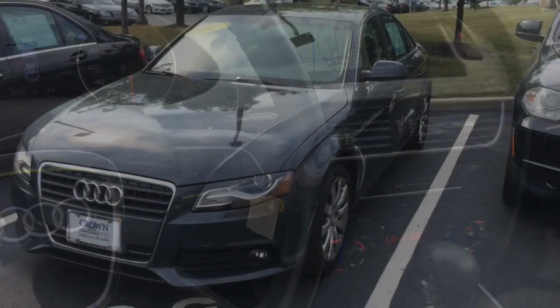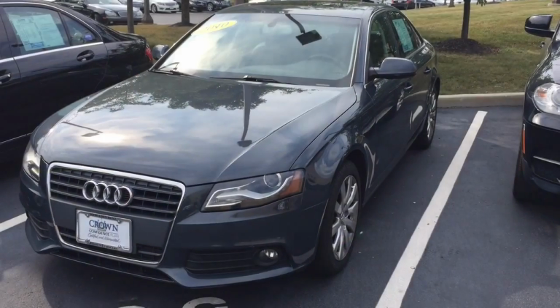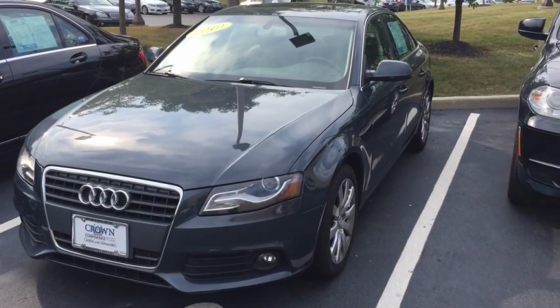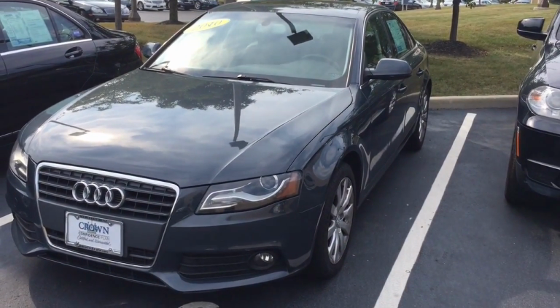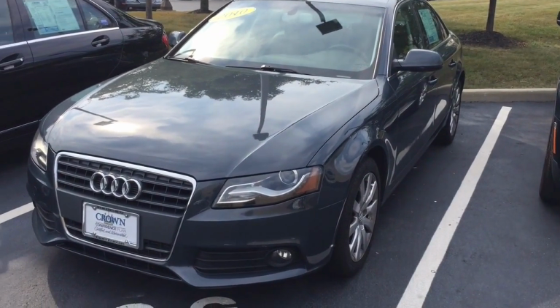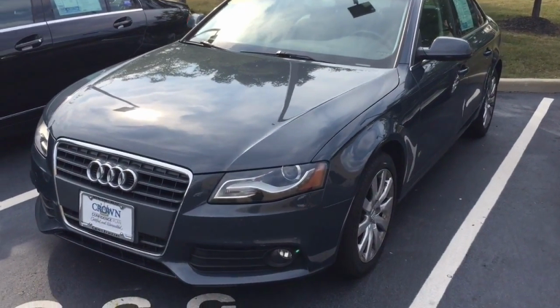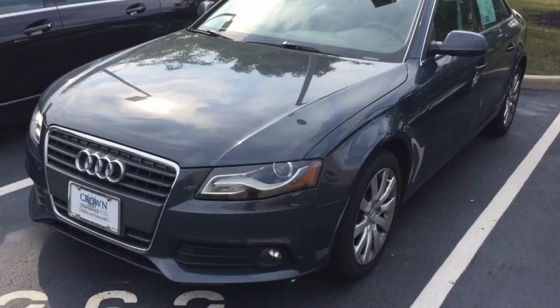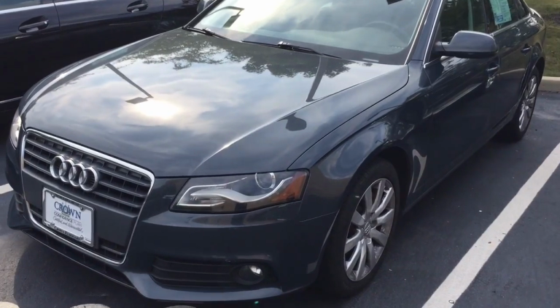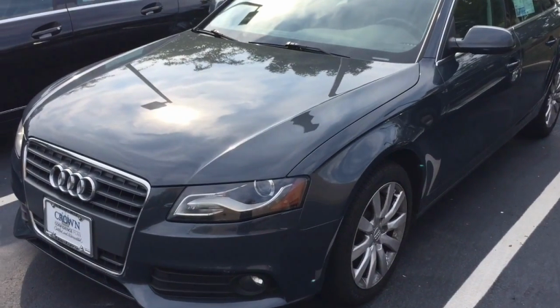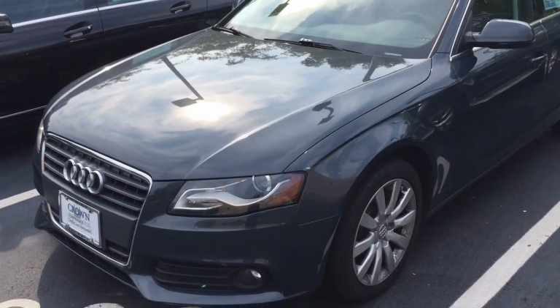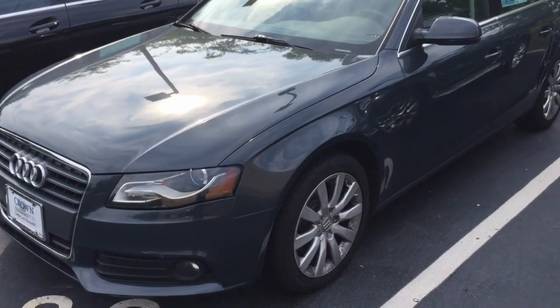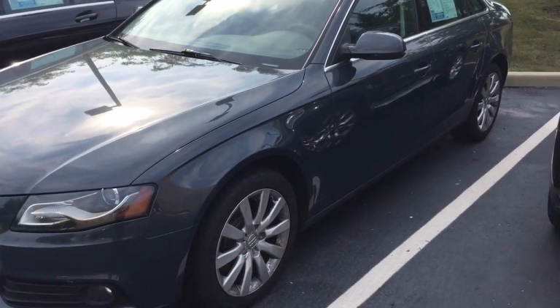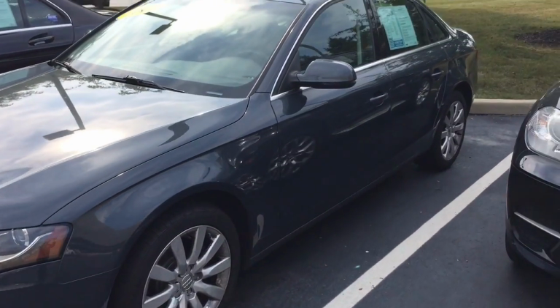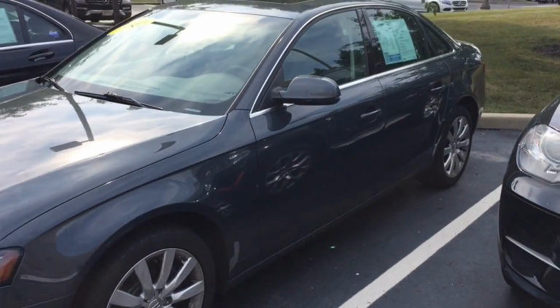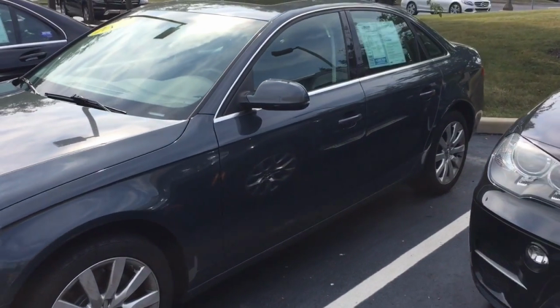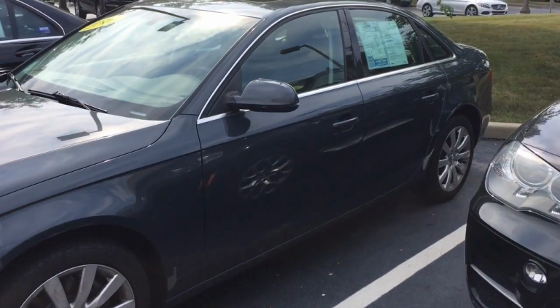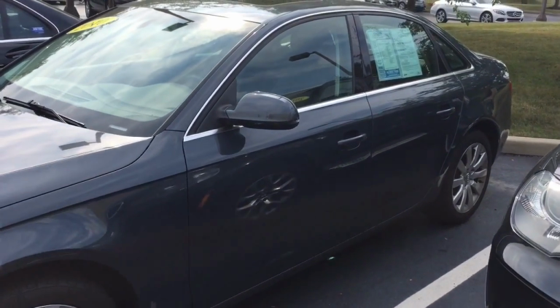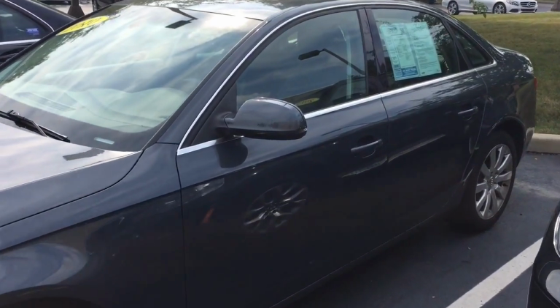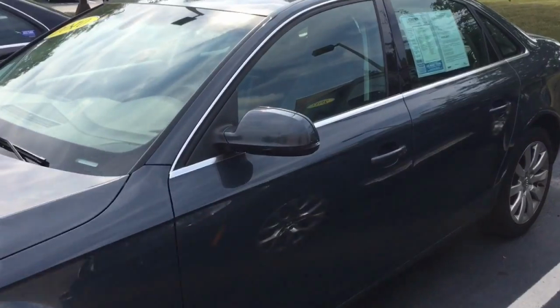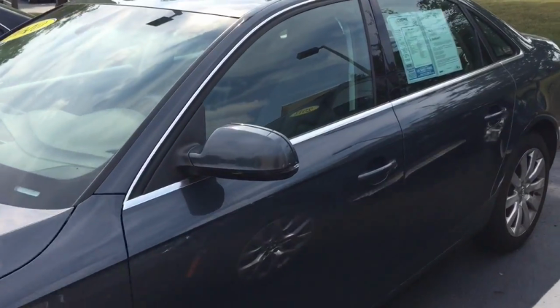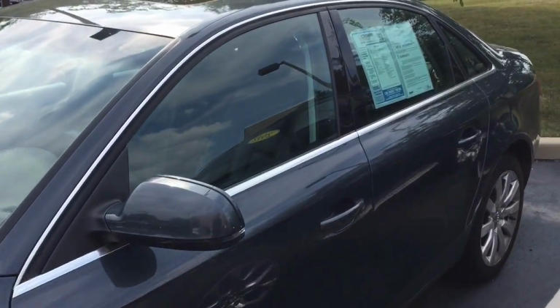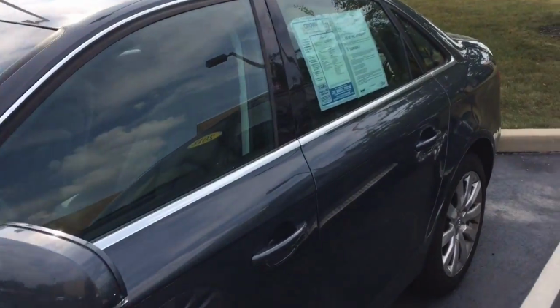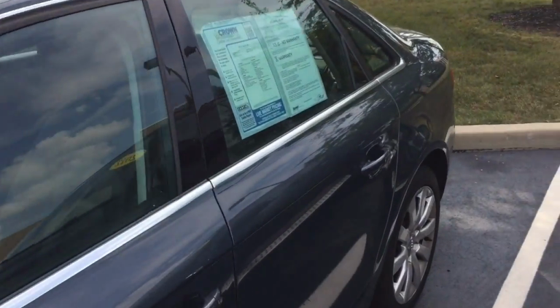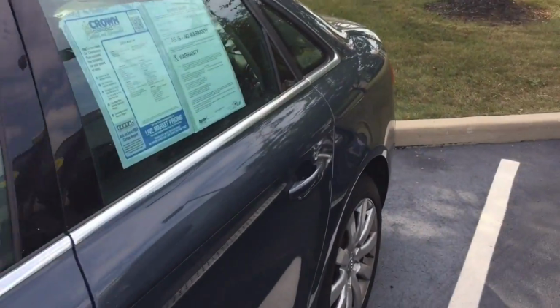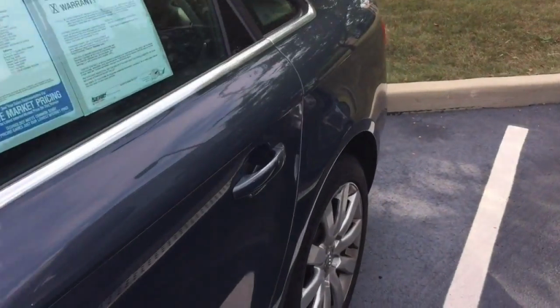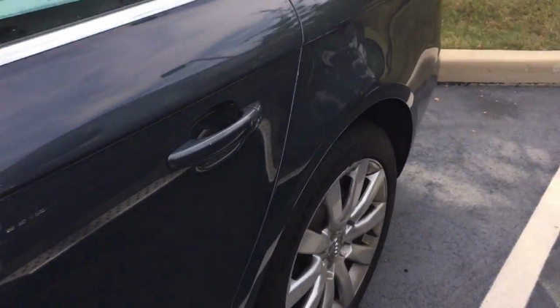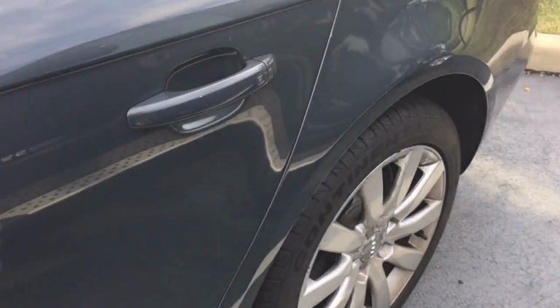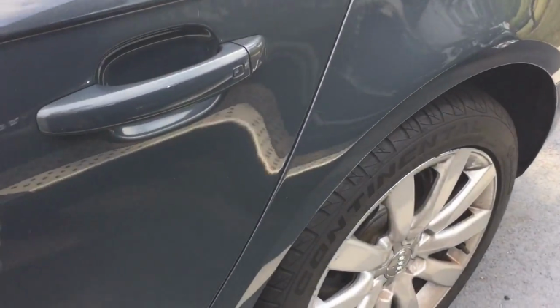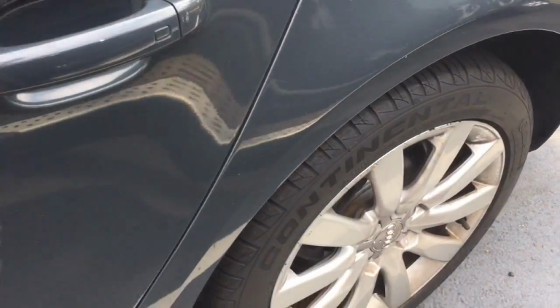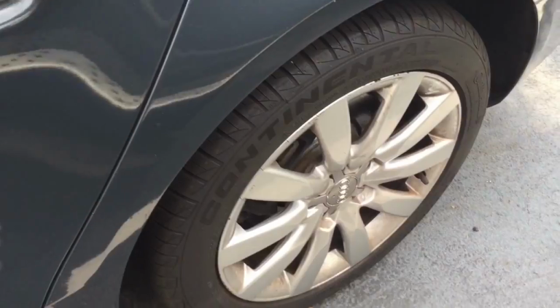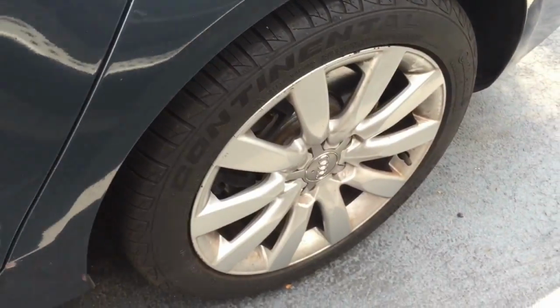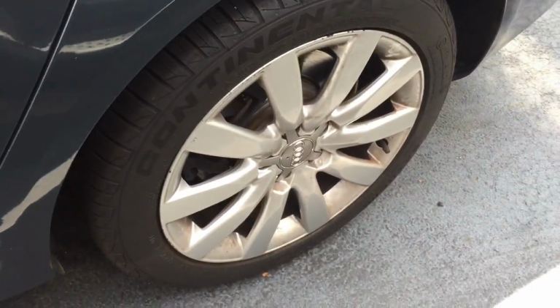Hi Julio, this is our 2010 Audi A4 and just wanted to get a good video for you.